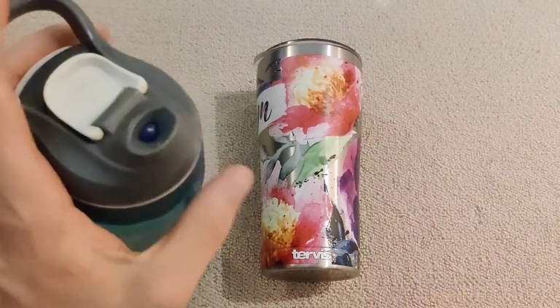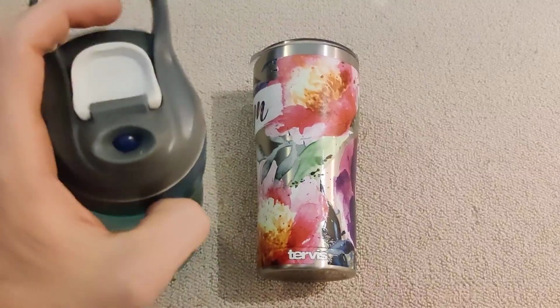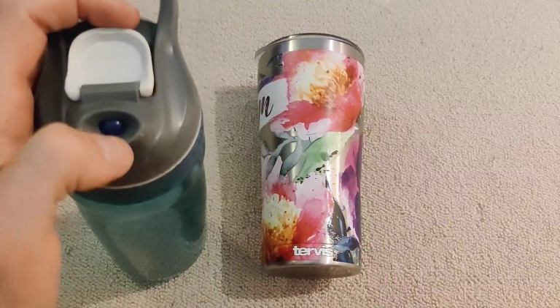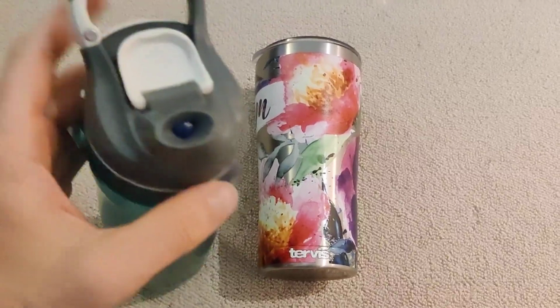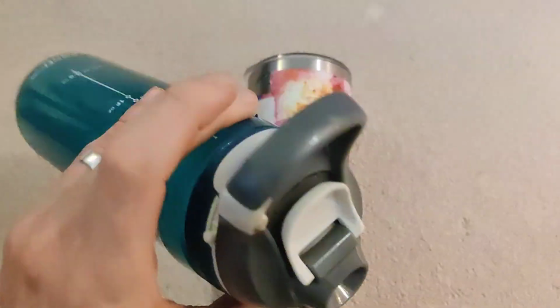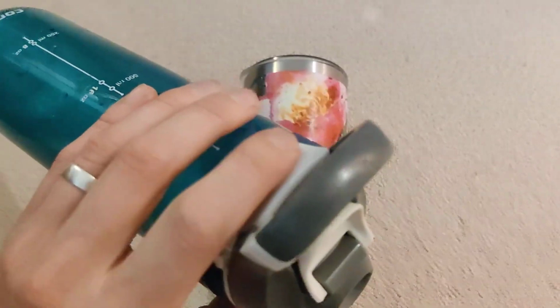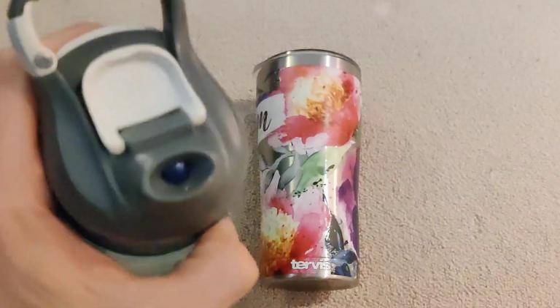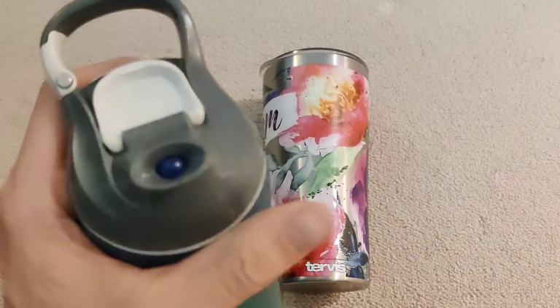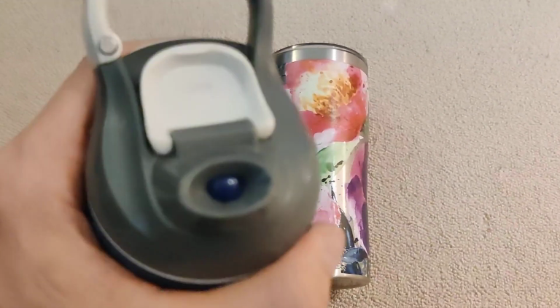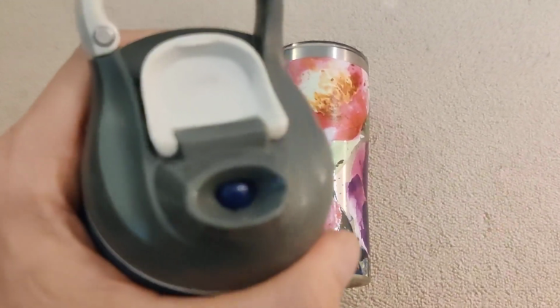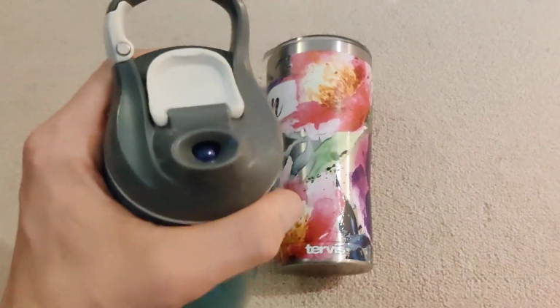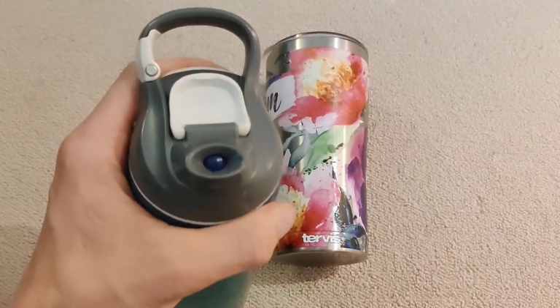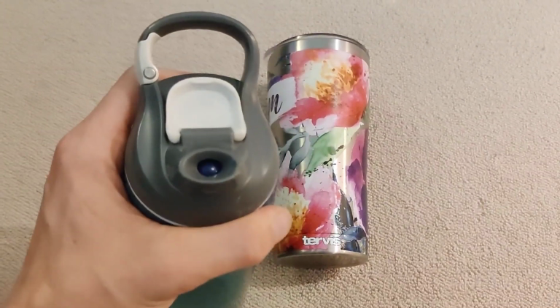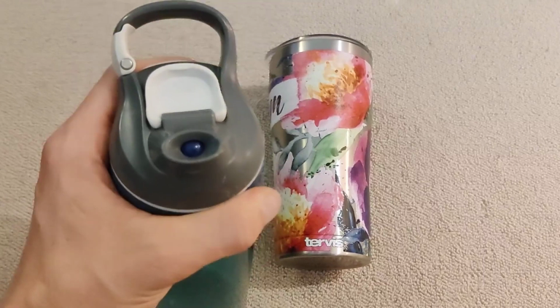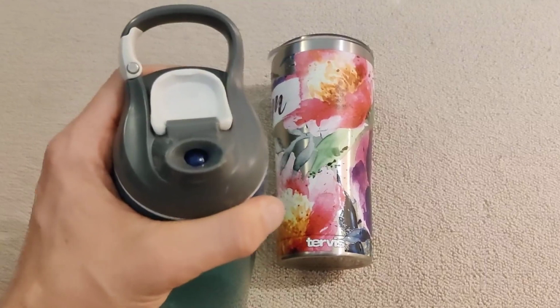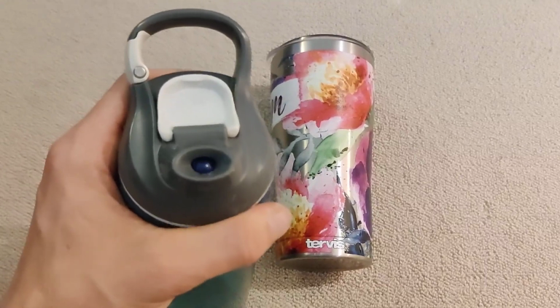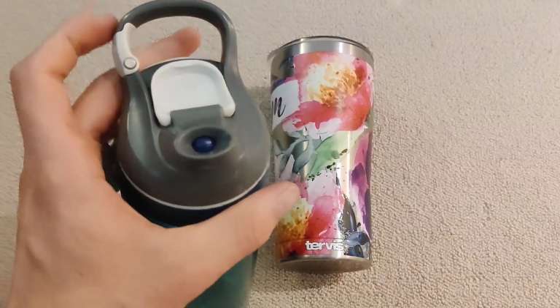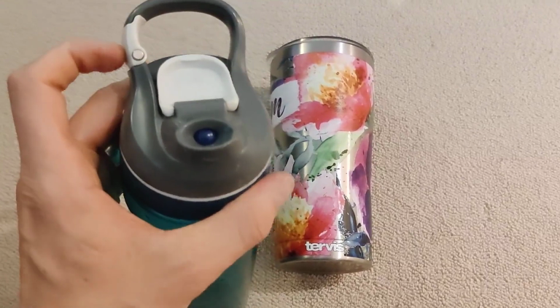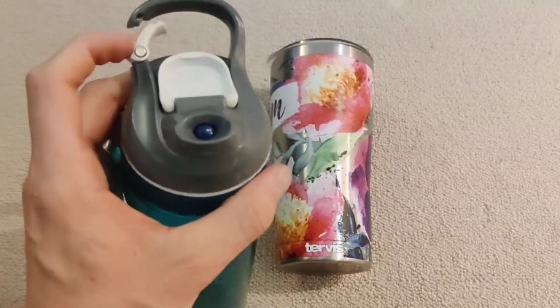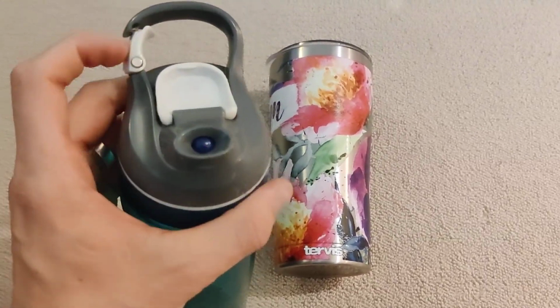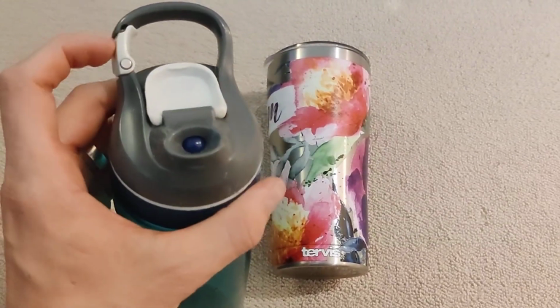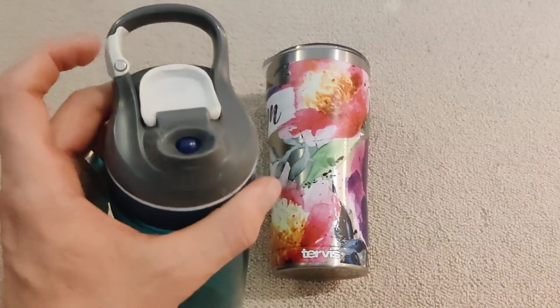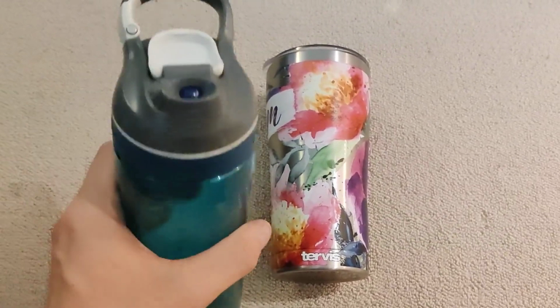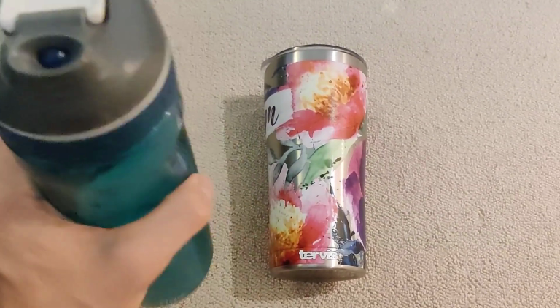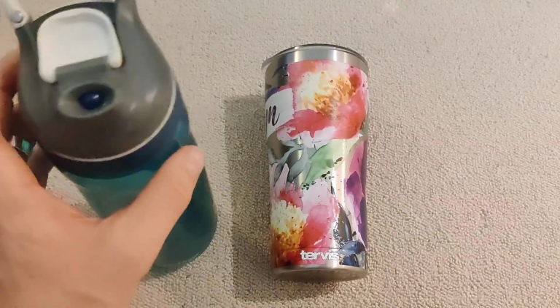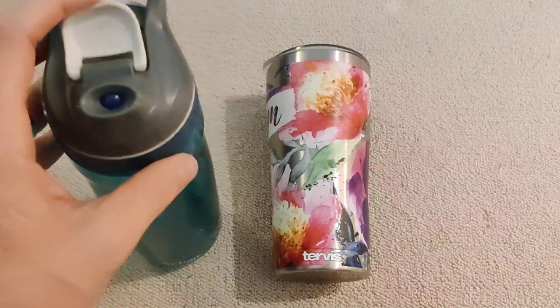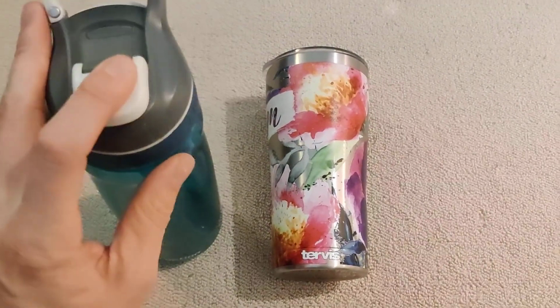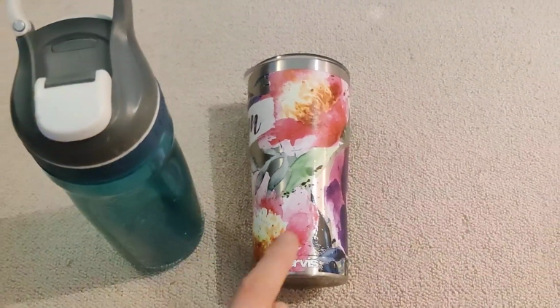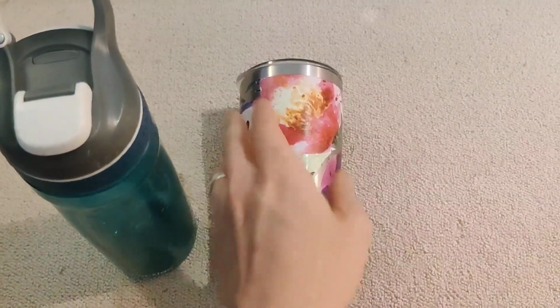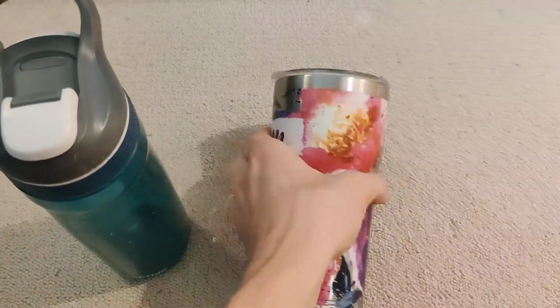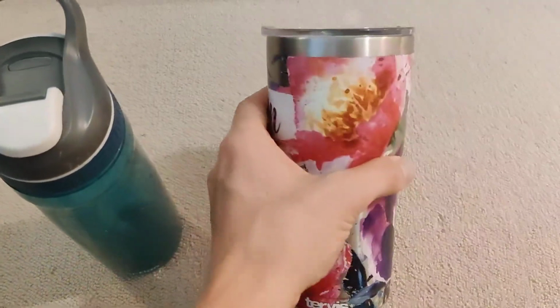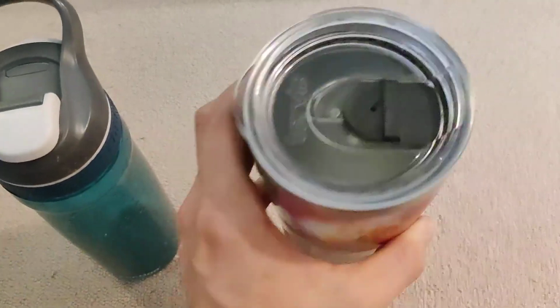You simply pop this up — you see the bead there. There's a button on the back that when you push it, that bead drops down and you're able to drink water out of it. It also has this little clip right here, which you can snap onto a backpack, and it's really nice.